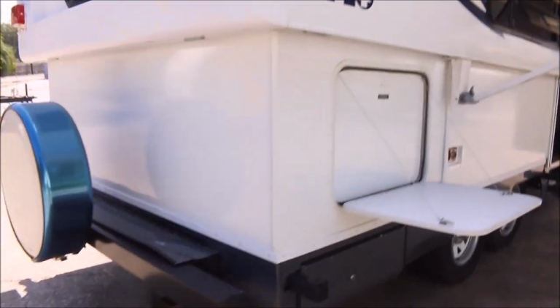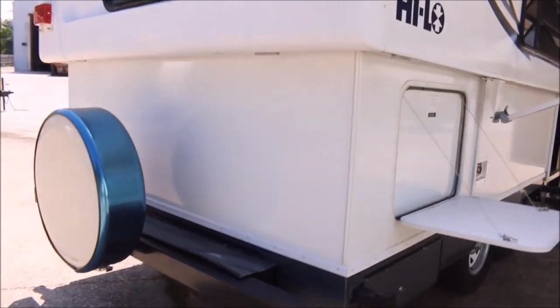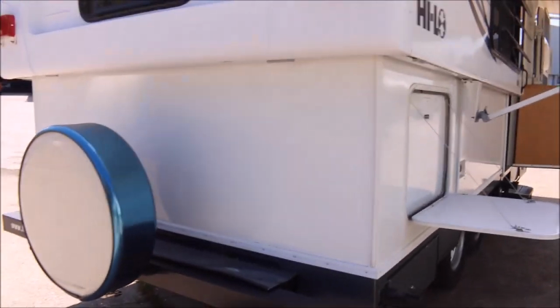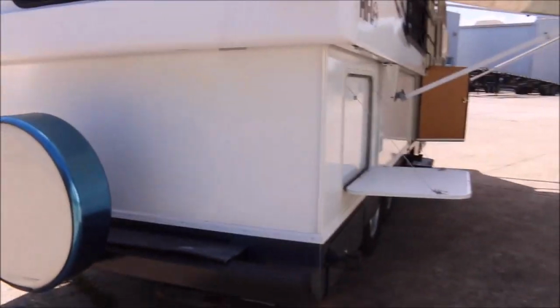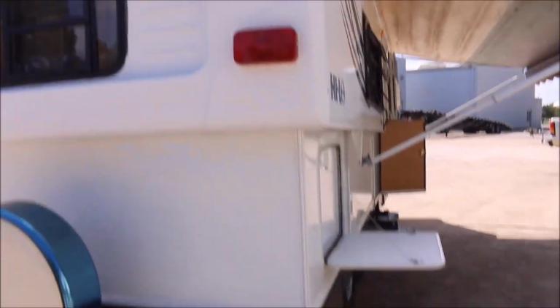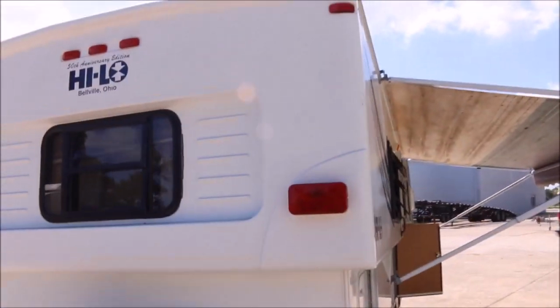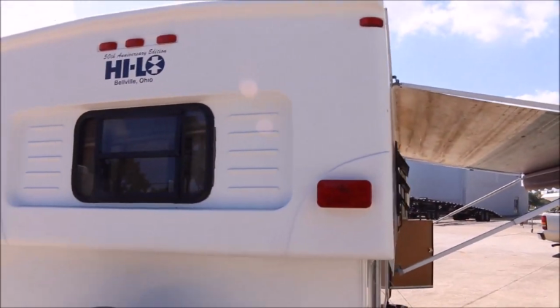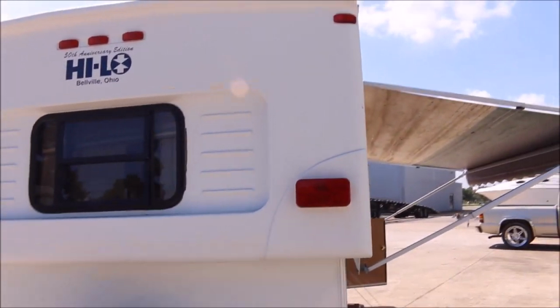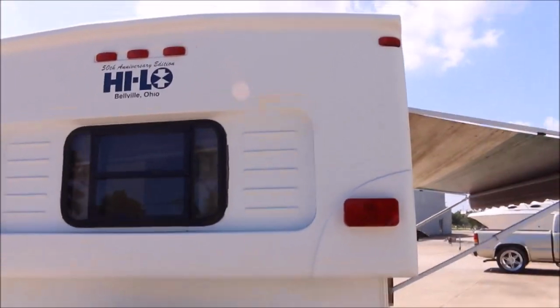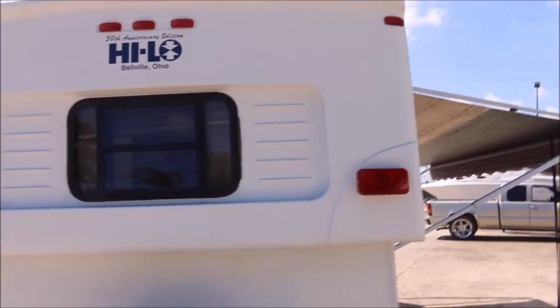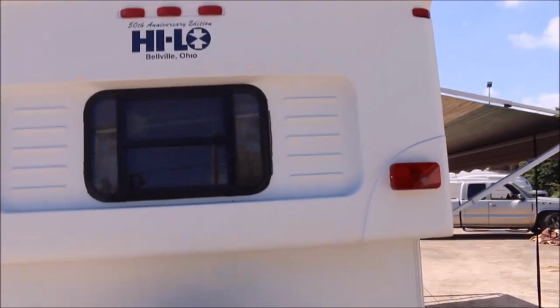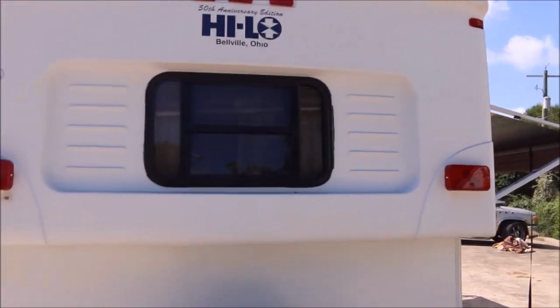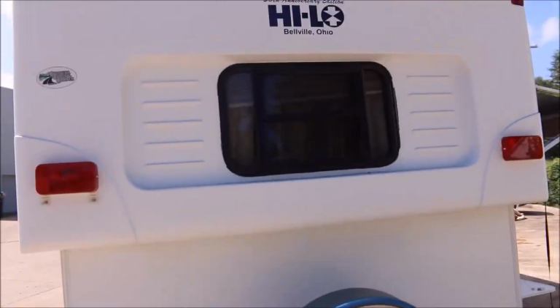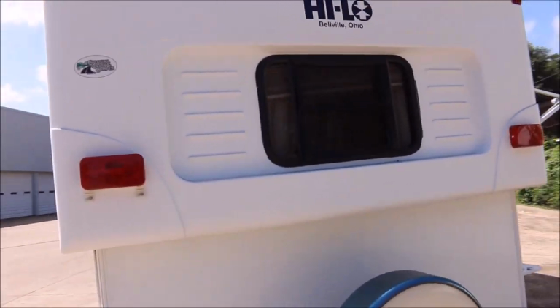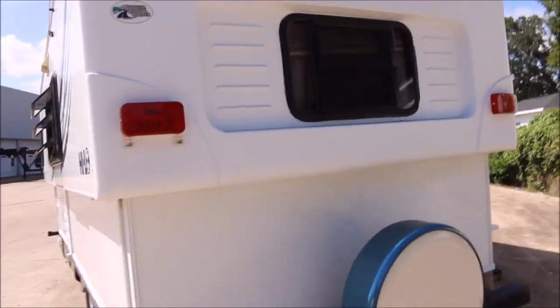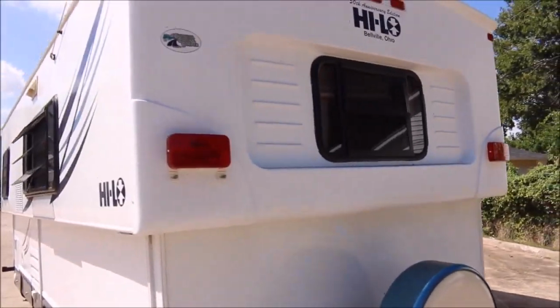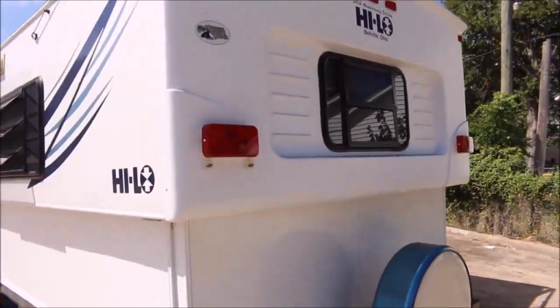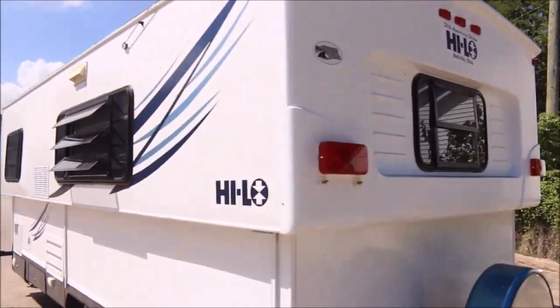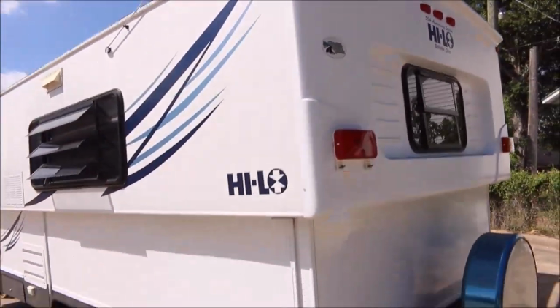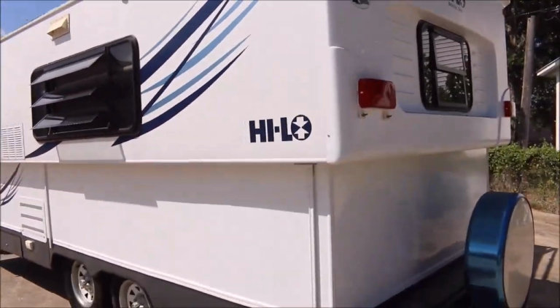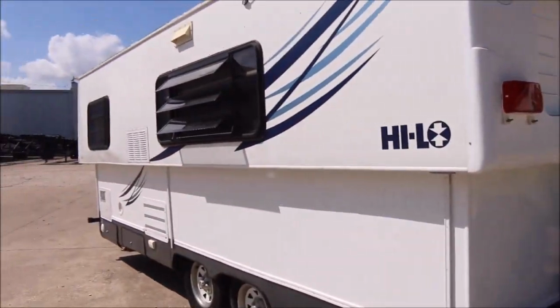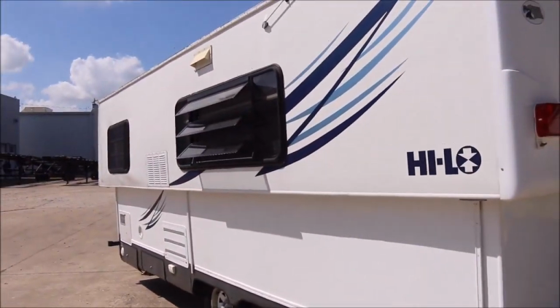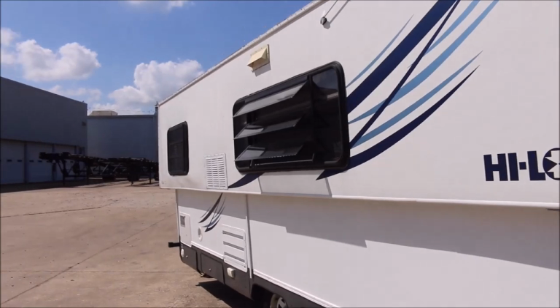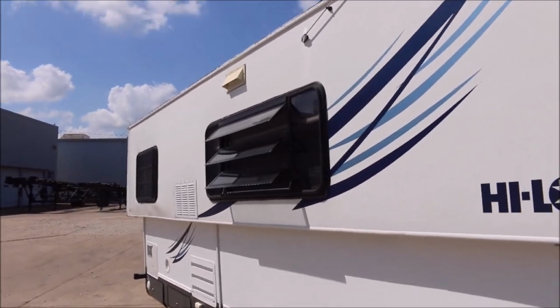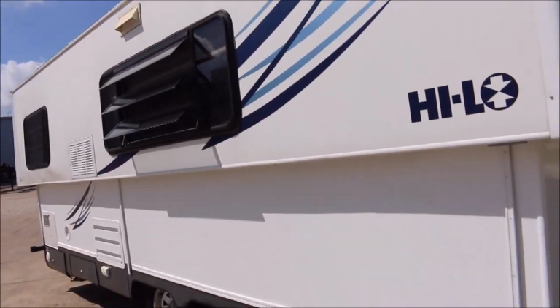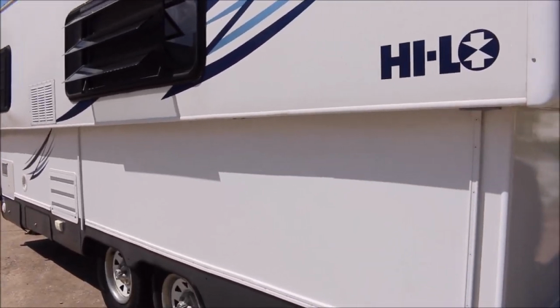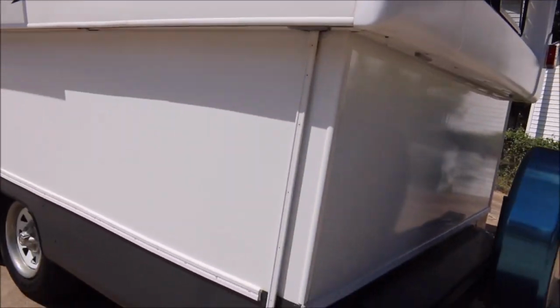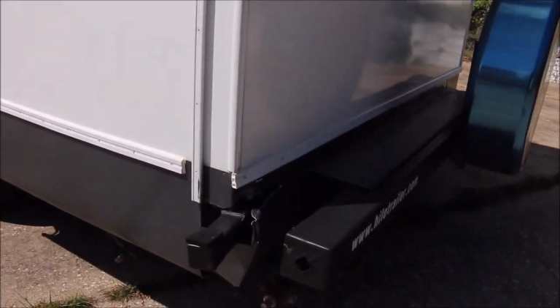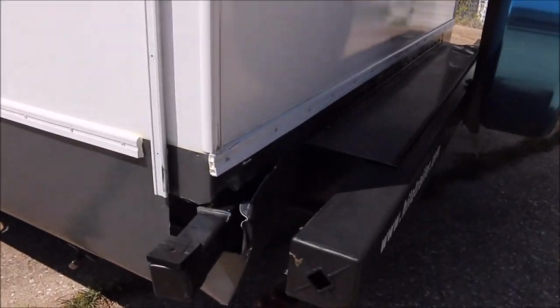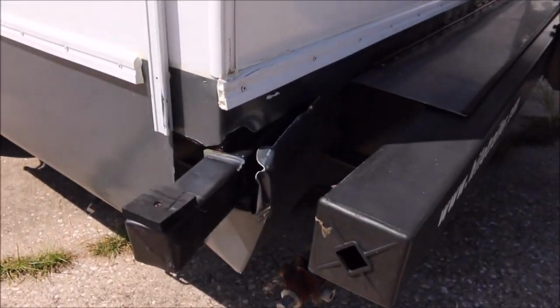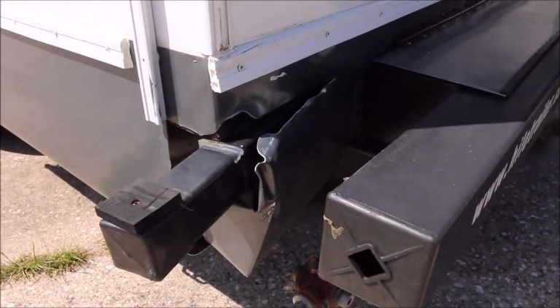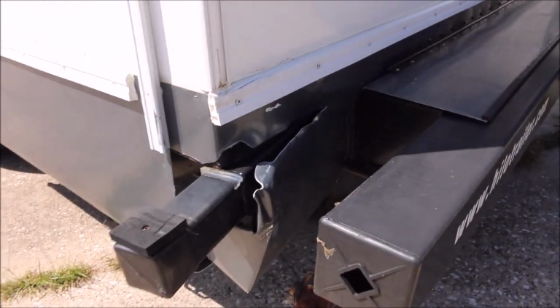There's some more storage in this corner here. It's got a spare tire back here. Another window on the rear cap. Over on this side you've got two more windows, and then you have some damage right here in this corner.